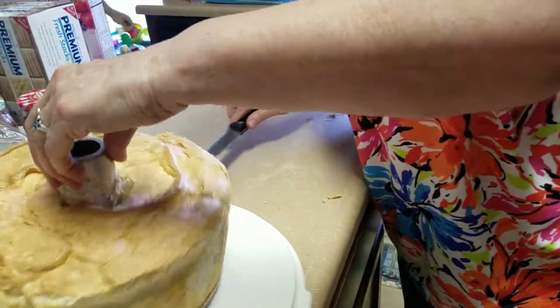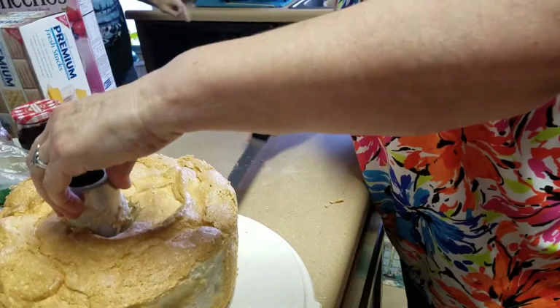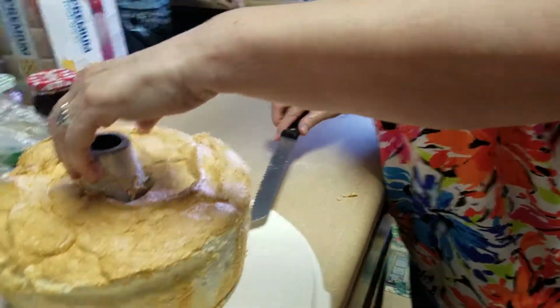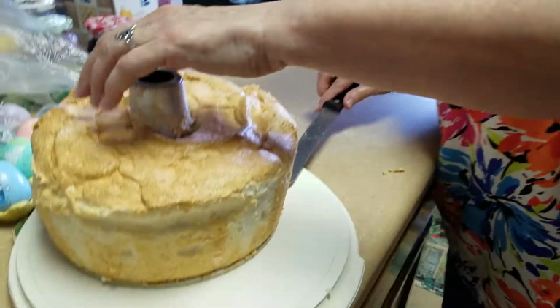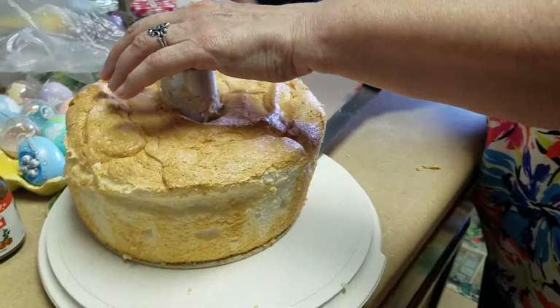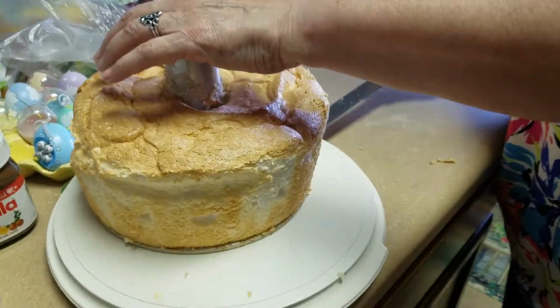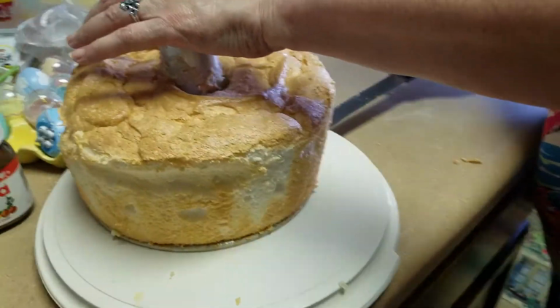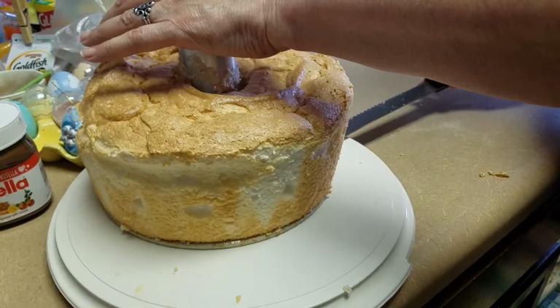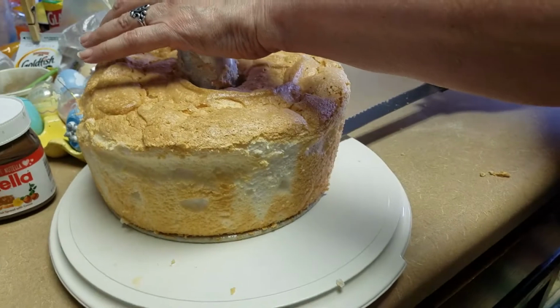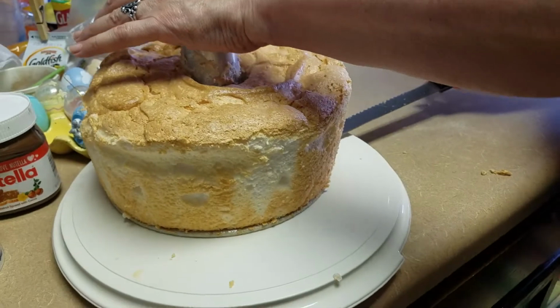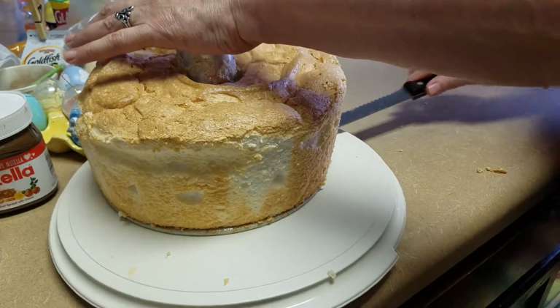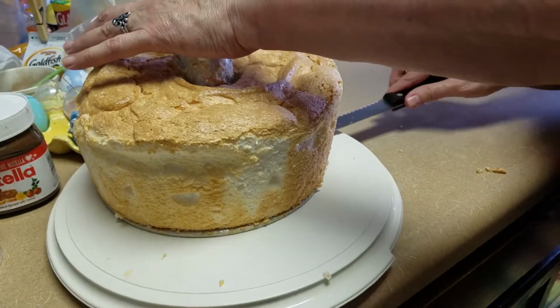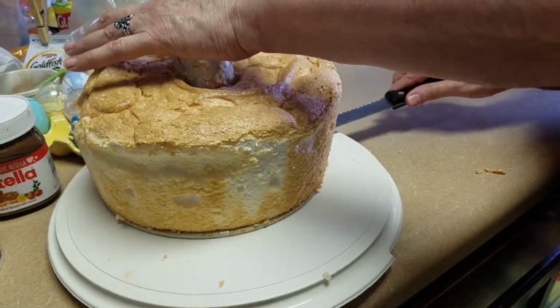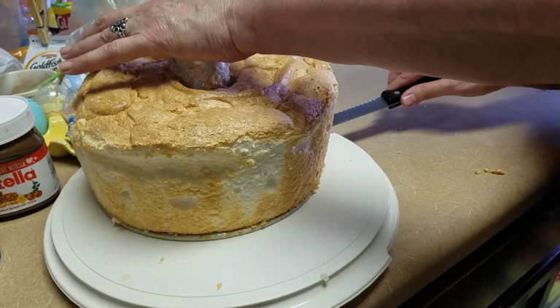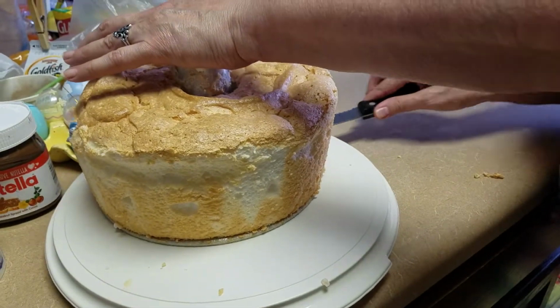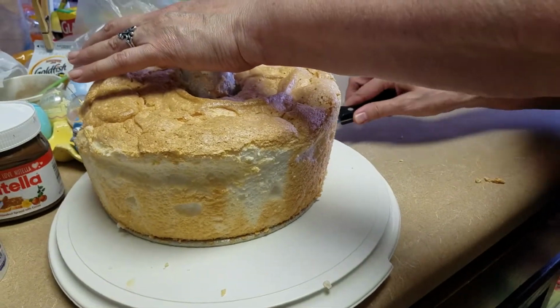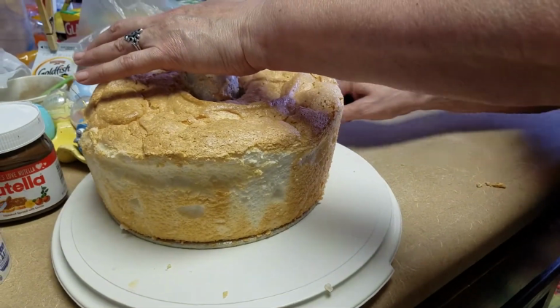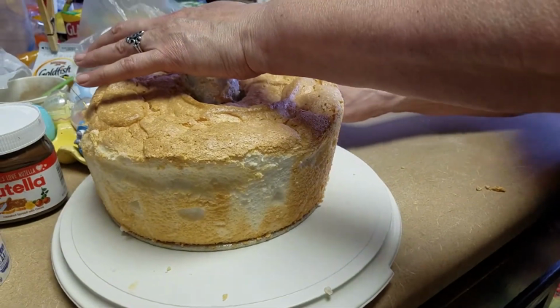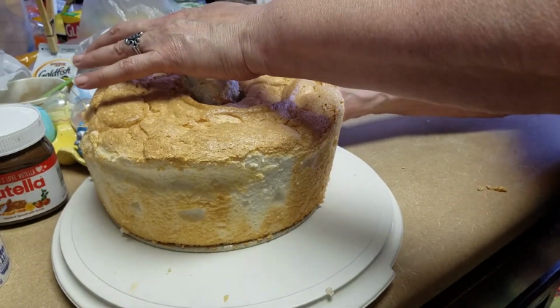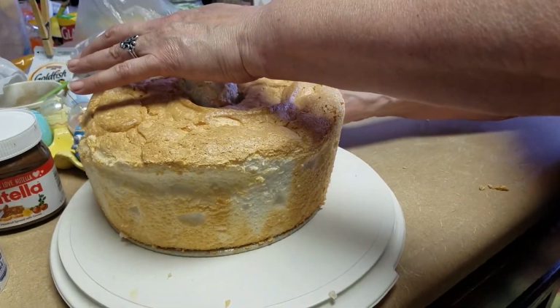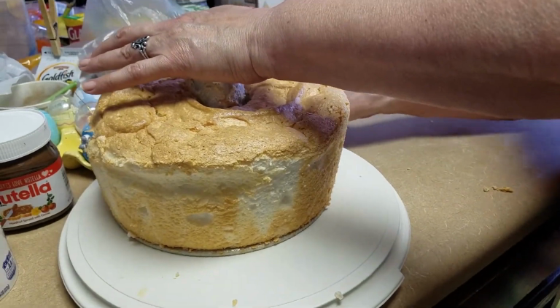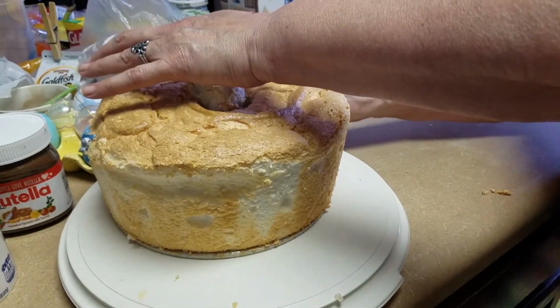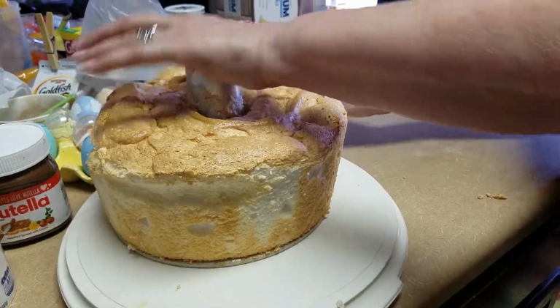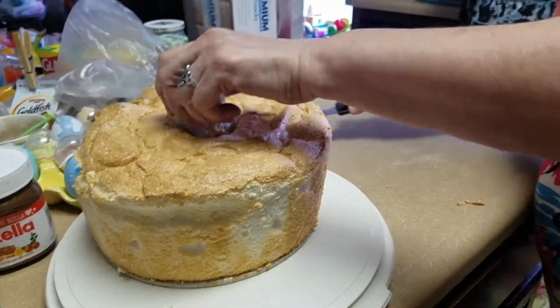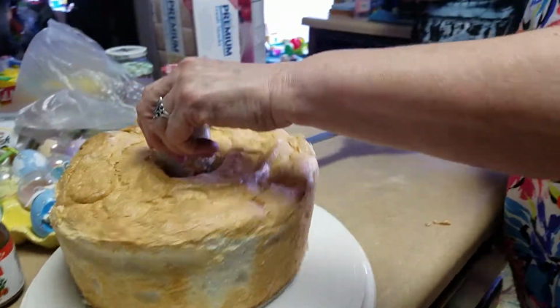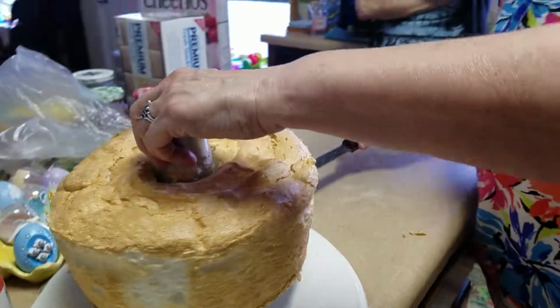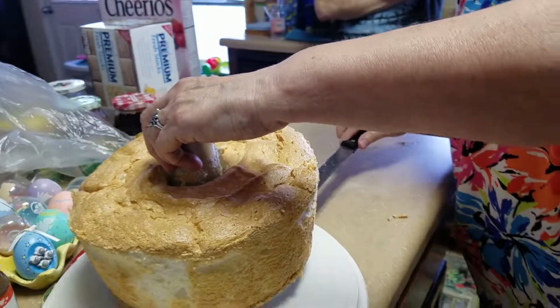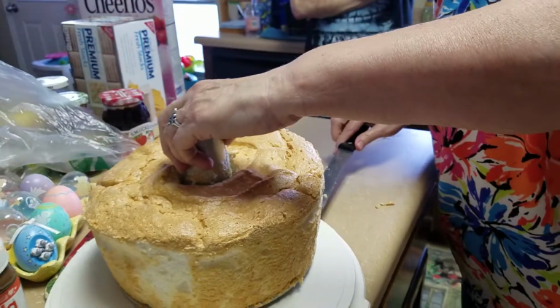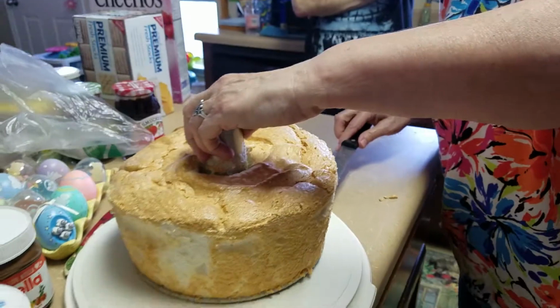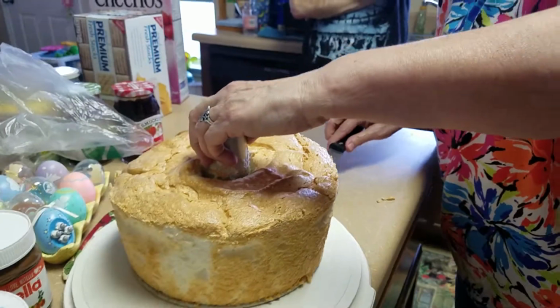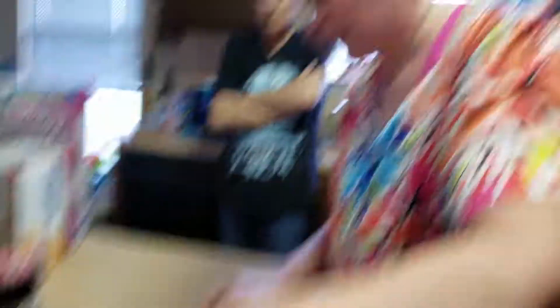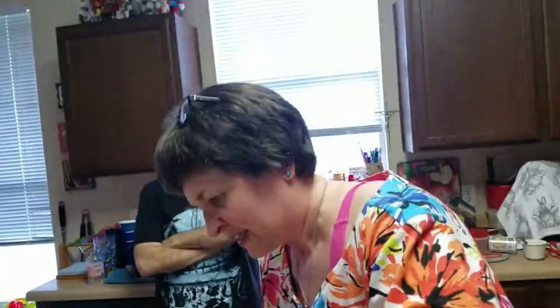Wow. It looks beautiful. I hope it tastes good. It looks perfect. I hope so. It's wonderful.